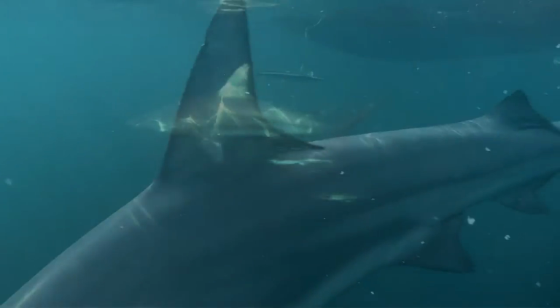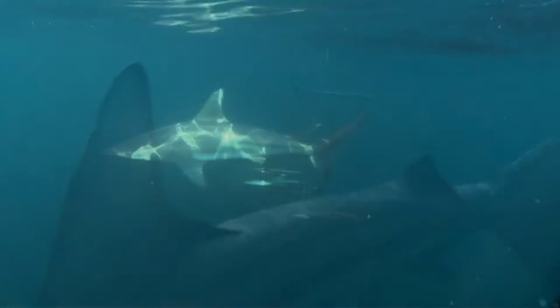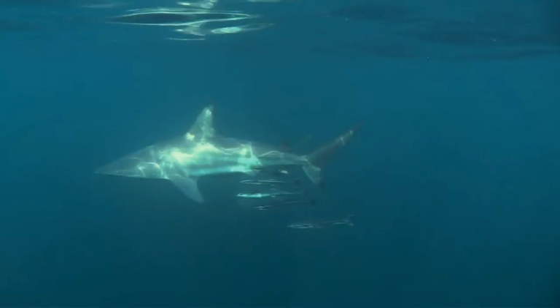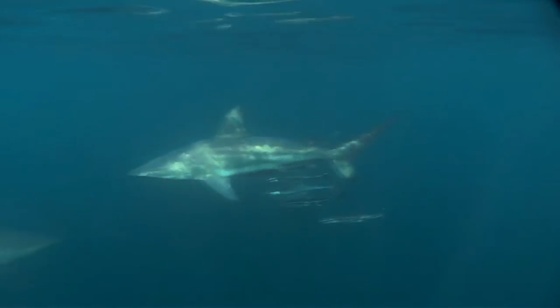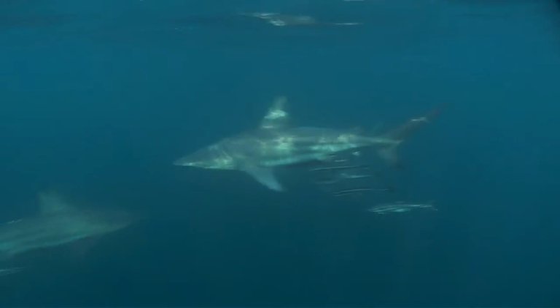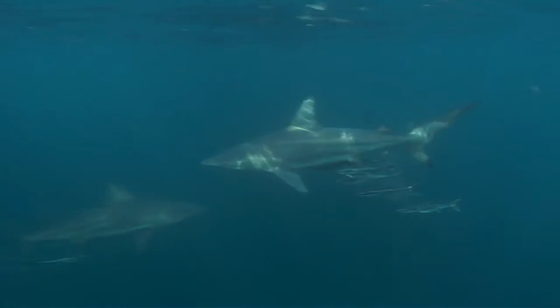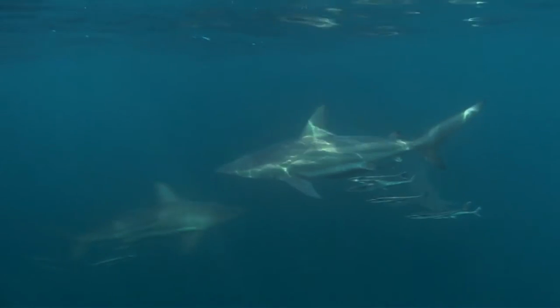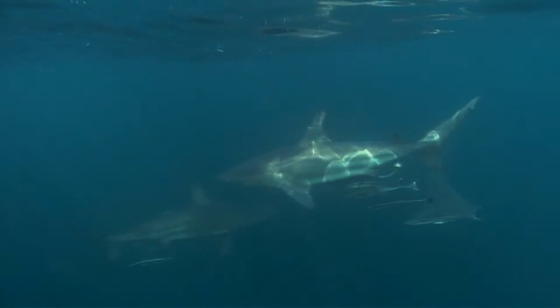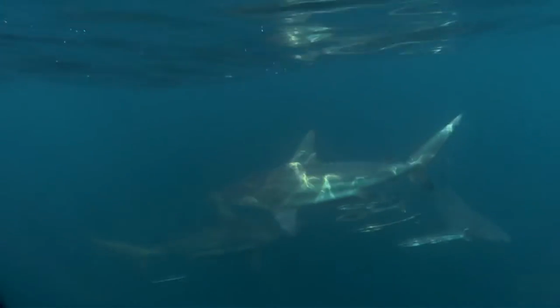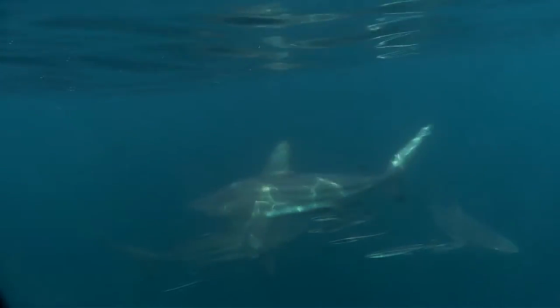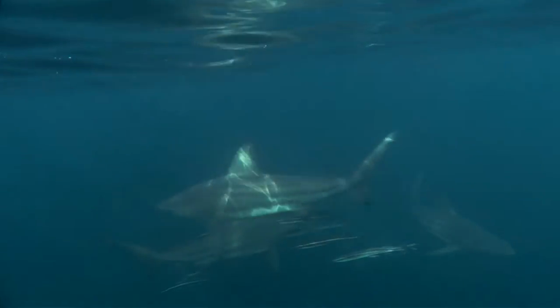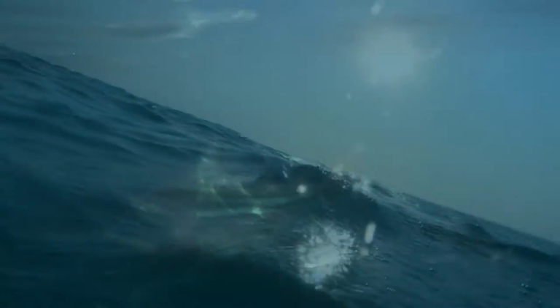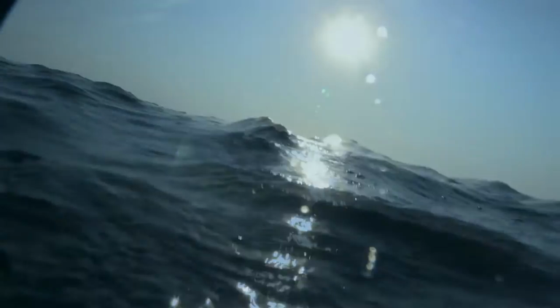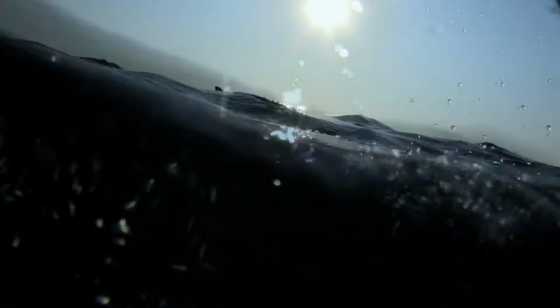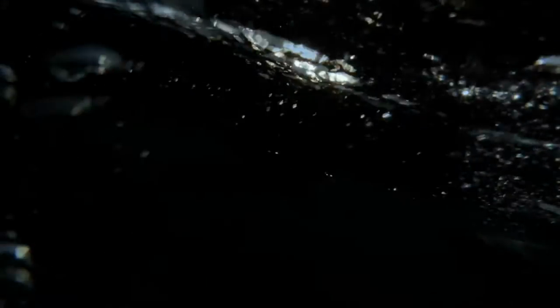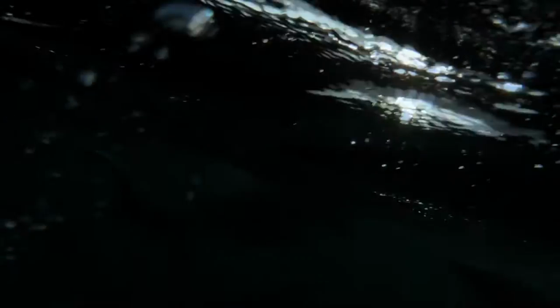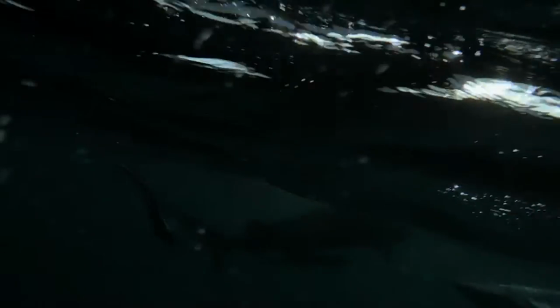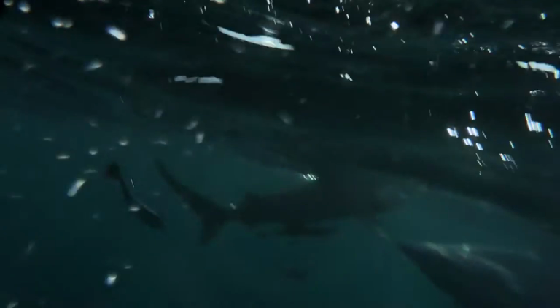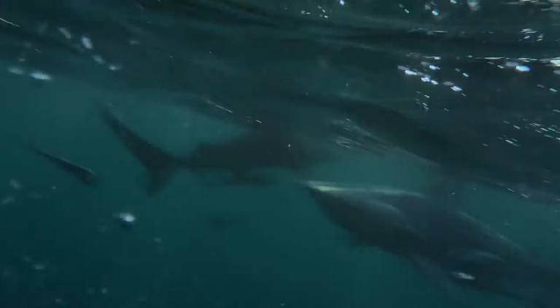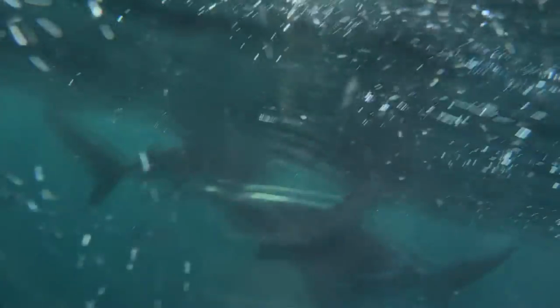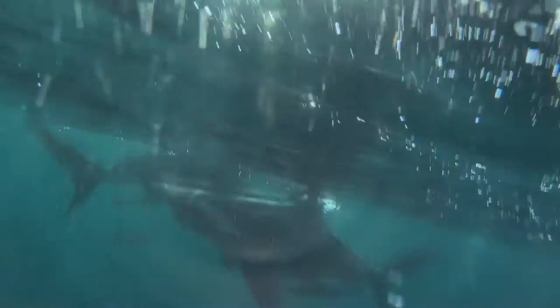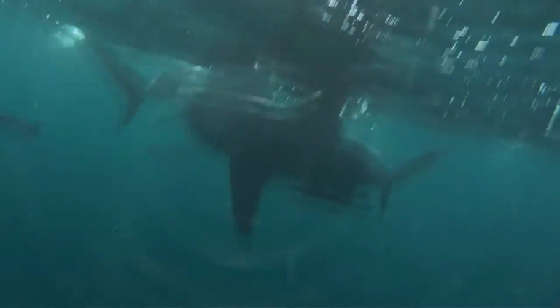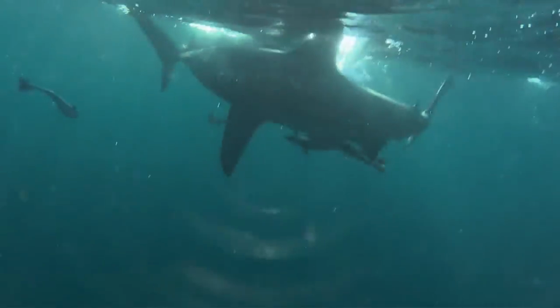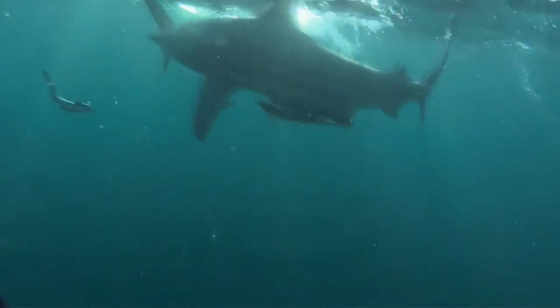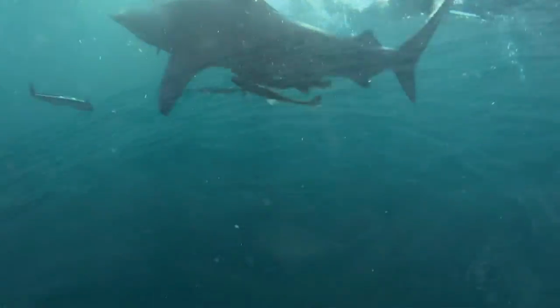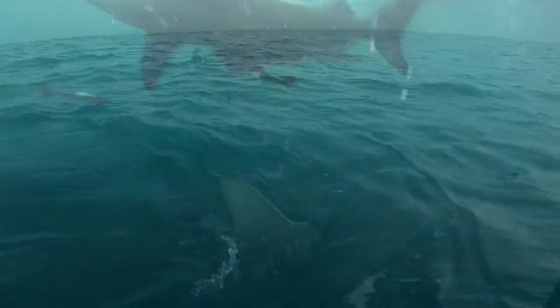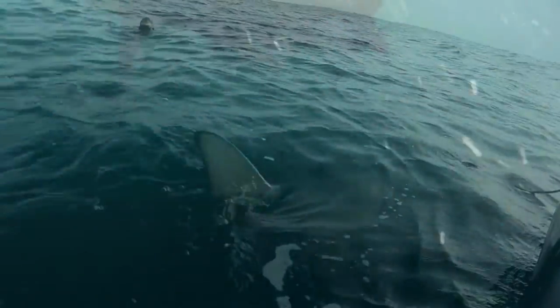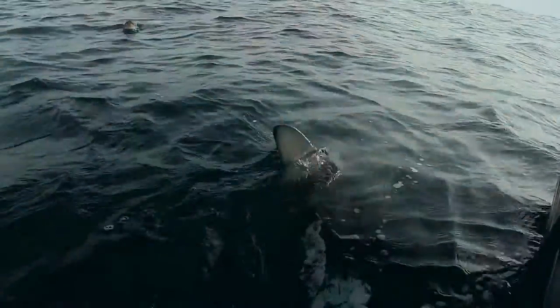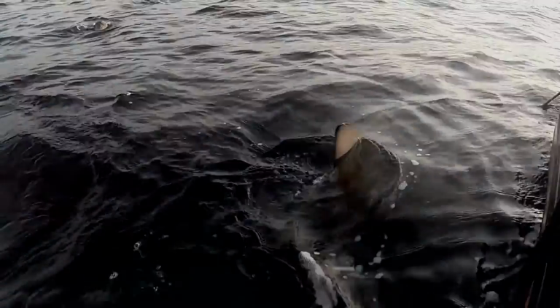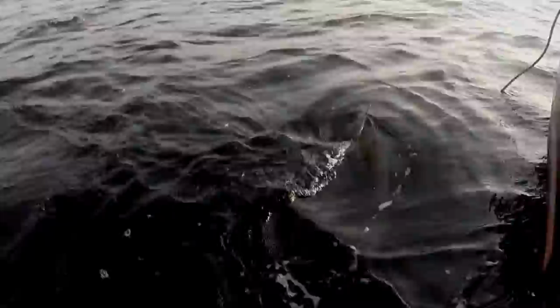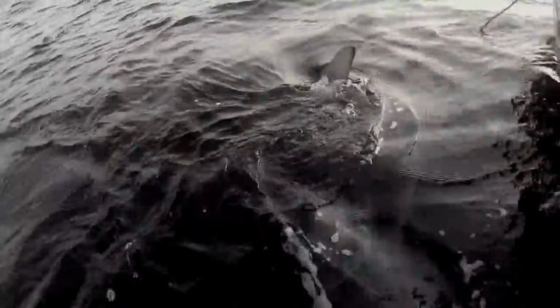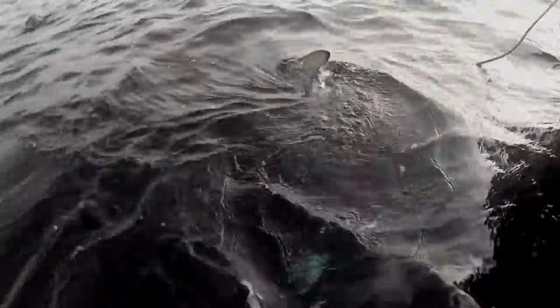The fins of the shark have black tips, hence their famed name. Black Tip Sharks generally prefer shallow water, and can often be seen swimming close to shore with their dorsal fin poking up through the waves.